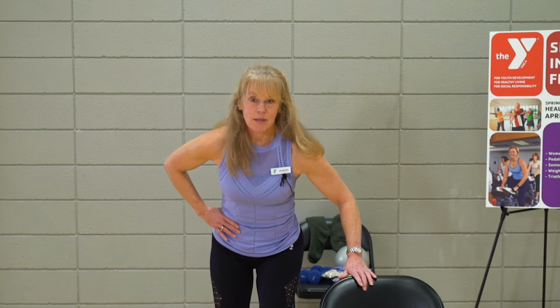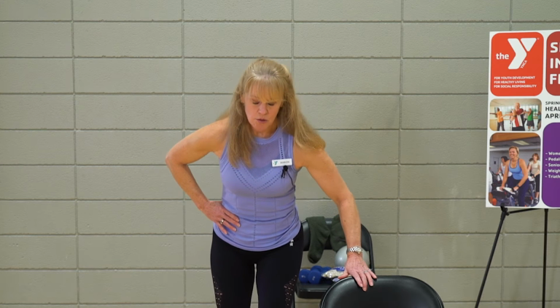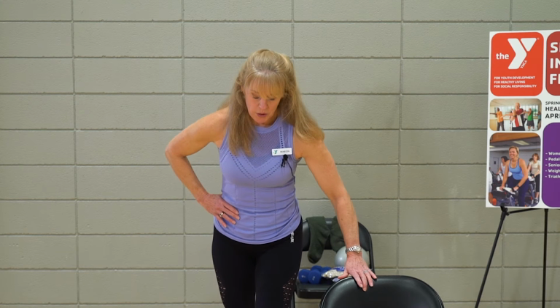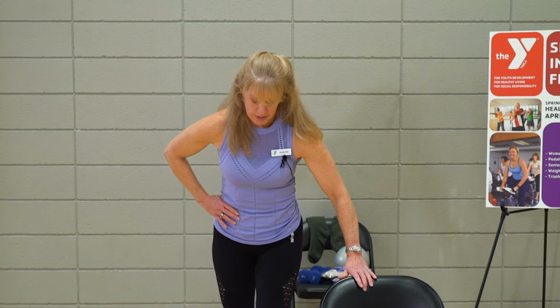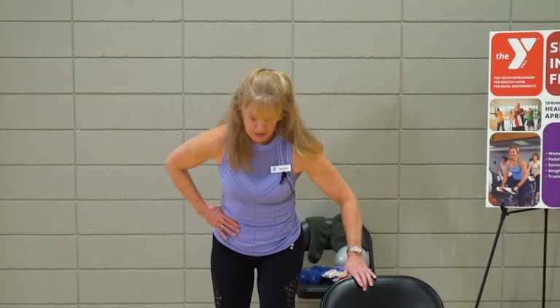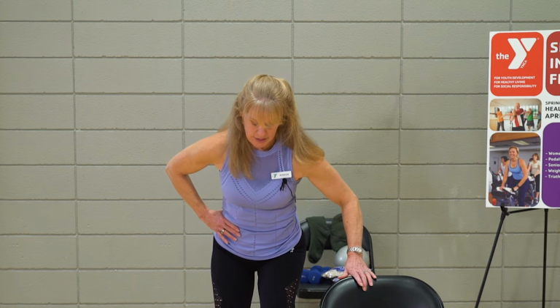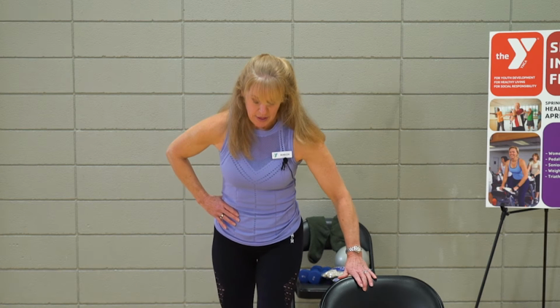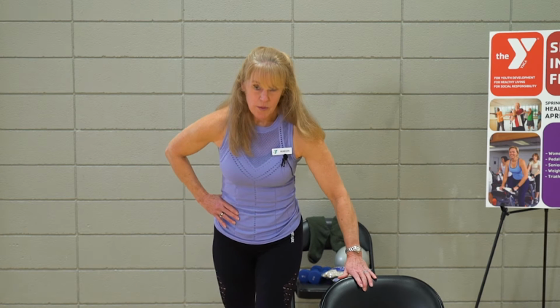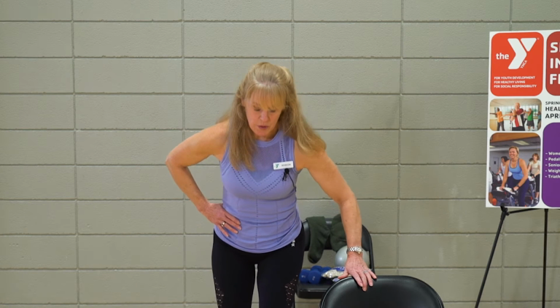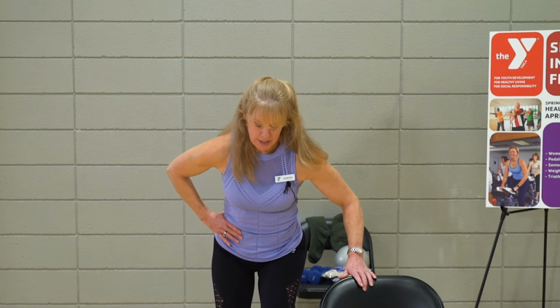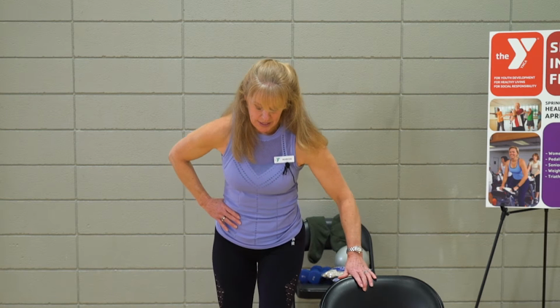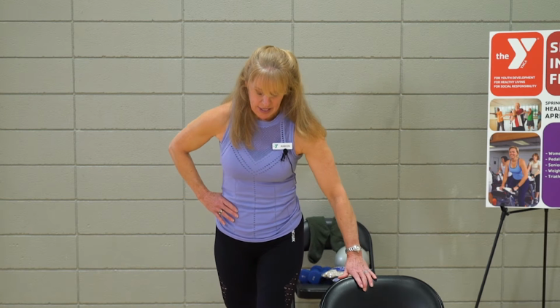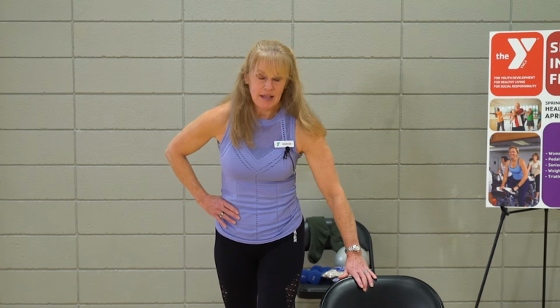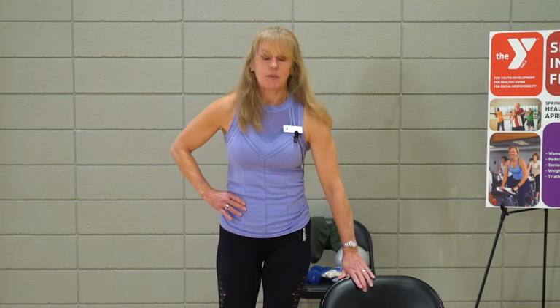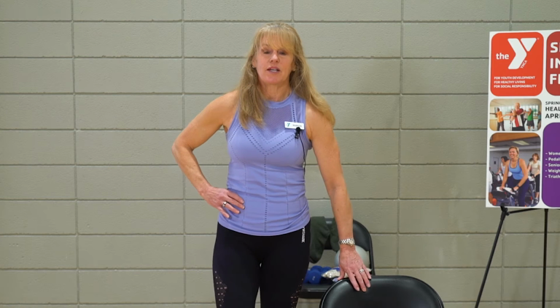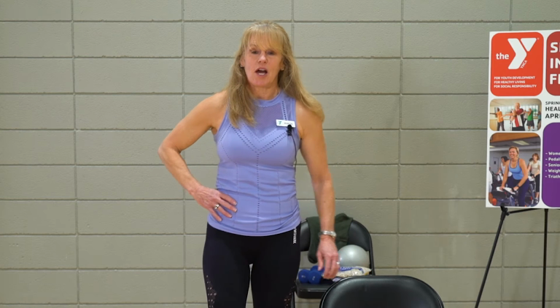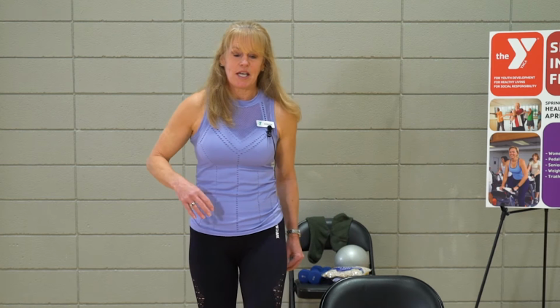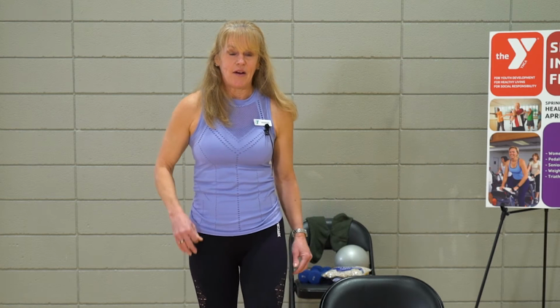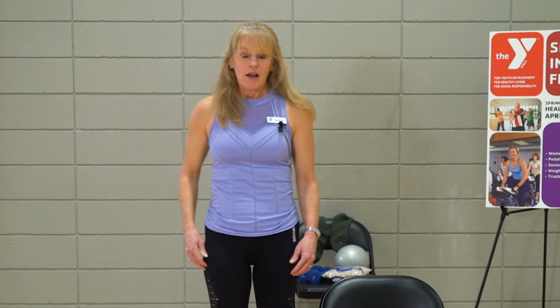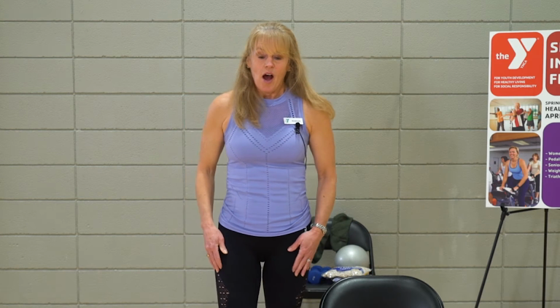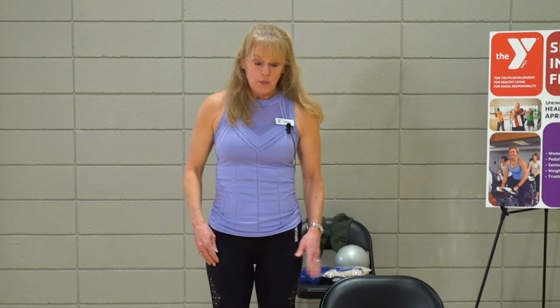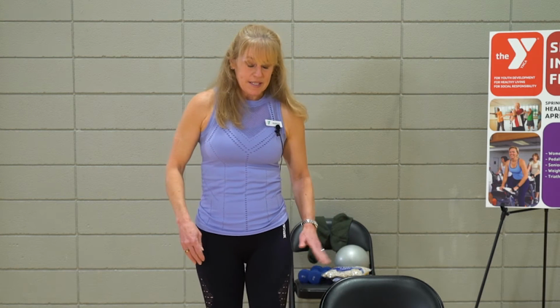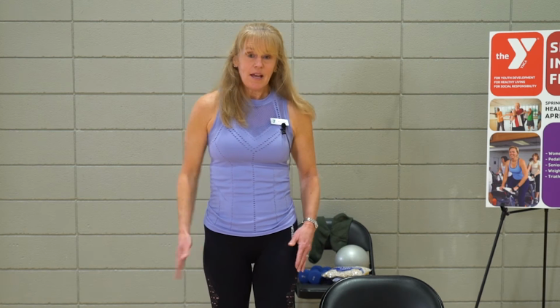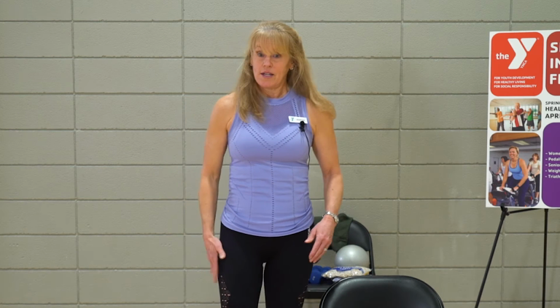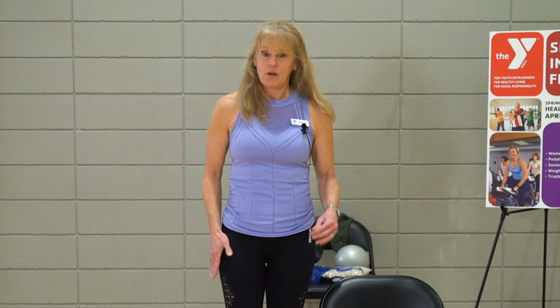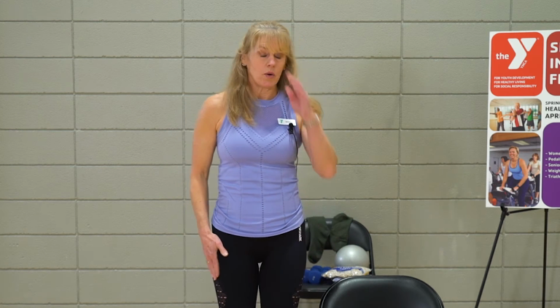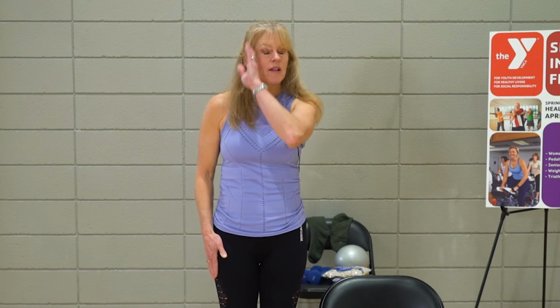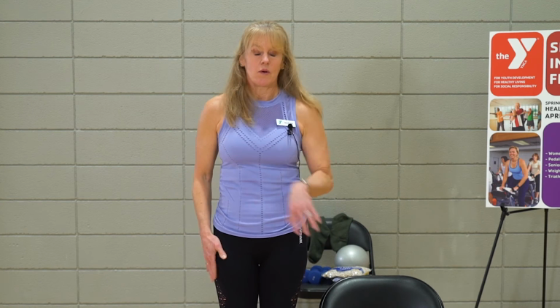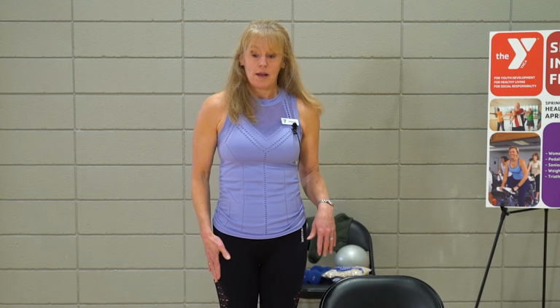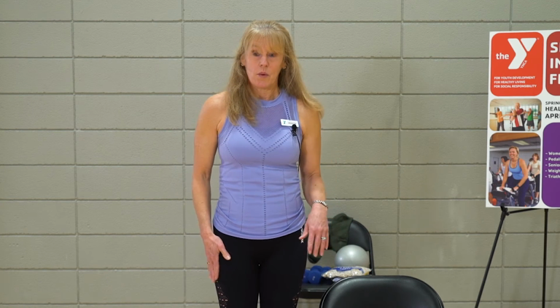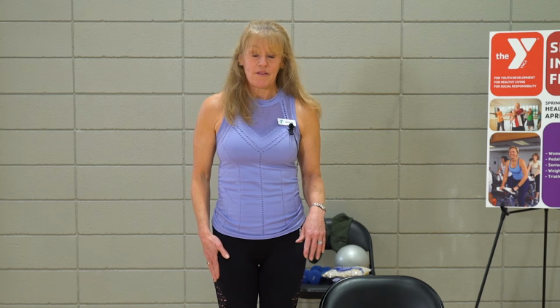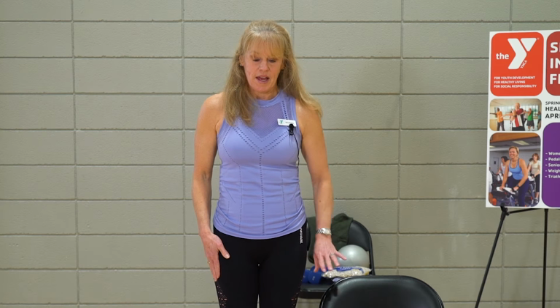Give me two more. One more. Last one. Nice job. Shake it out. We're going to stay on that left leg.